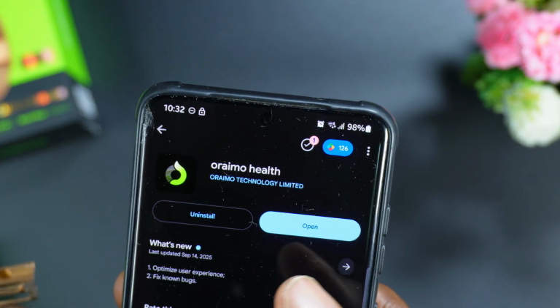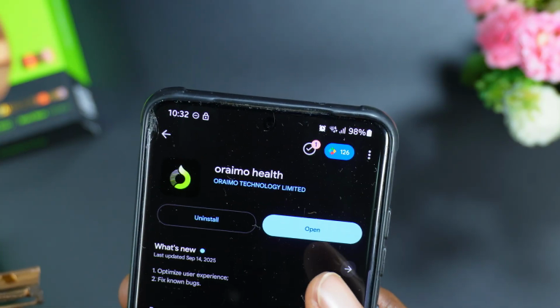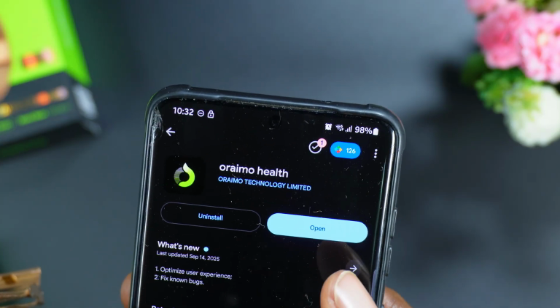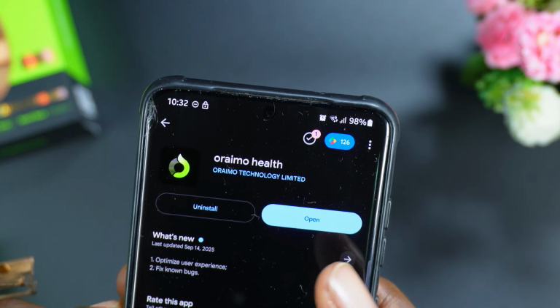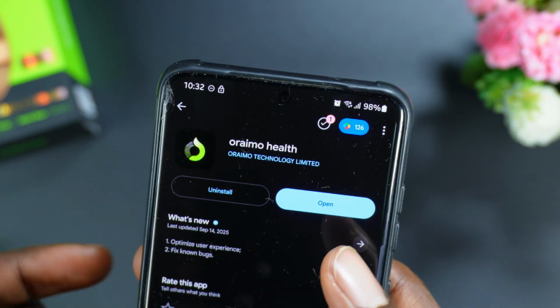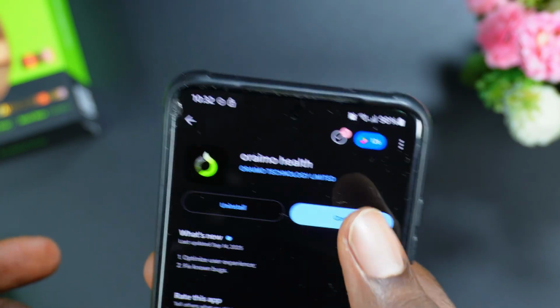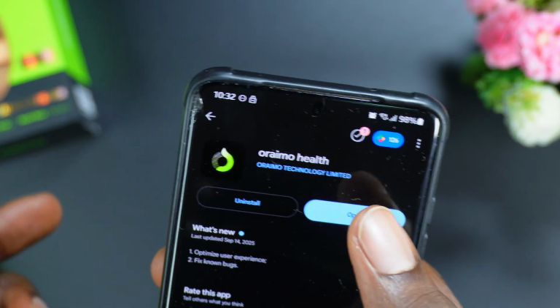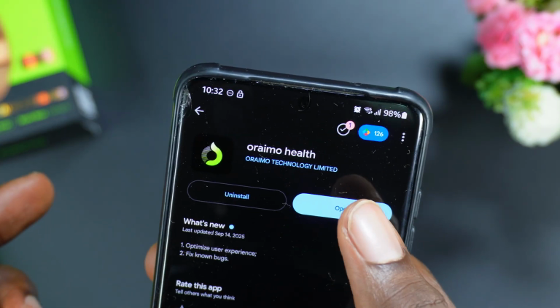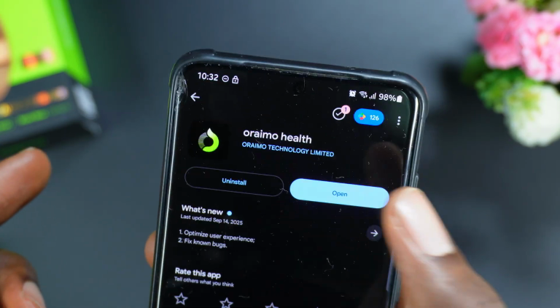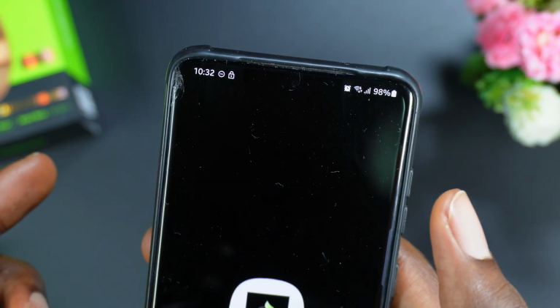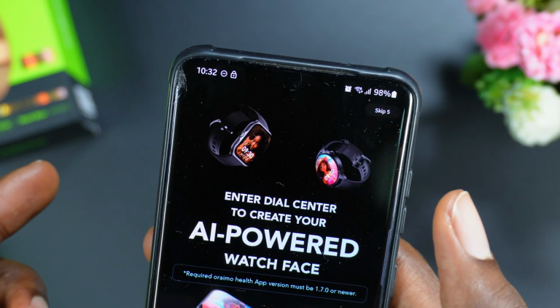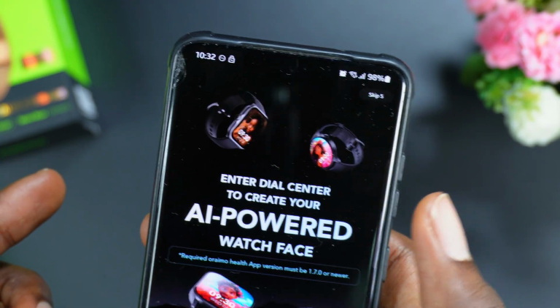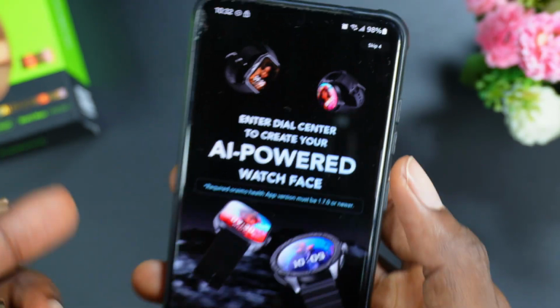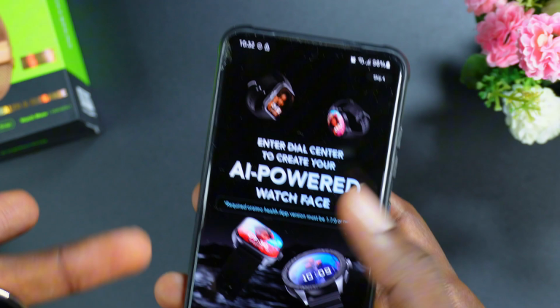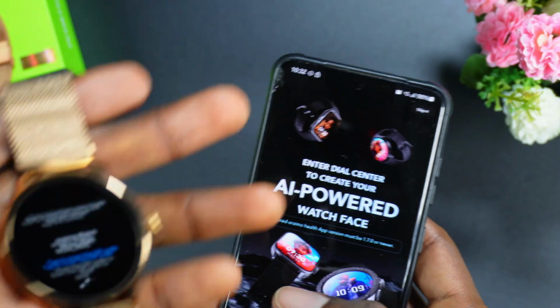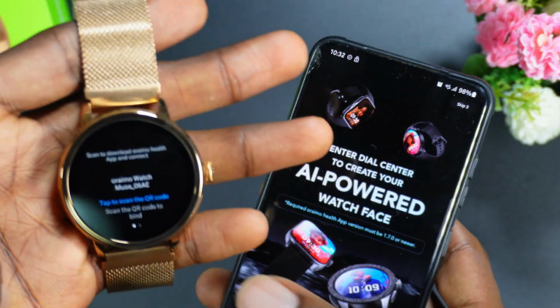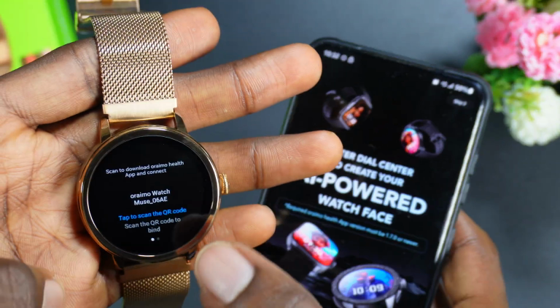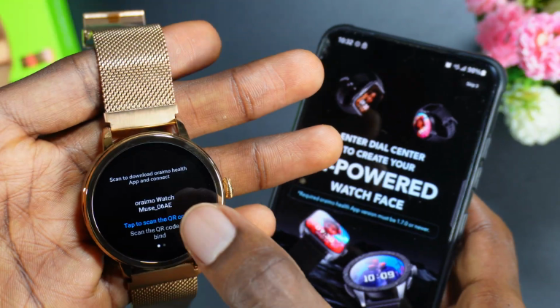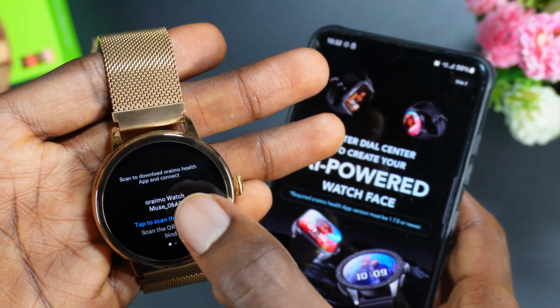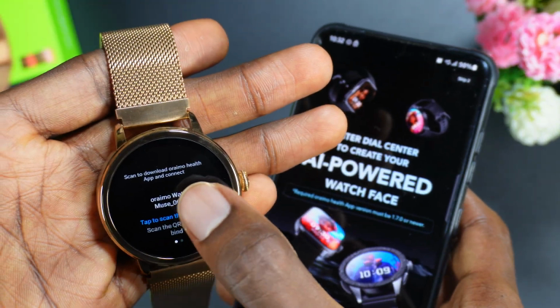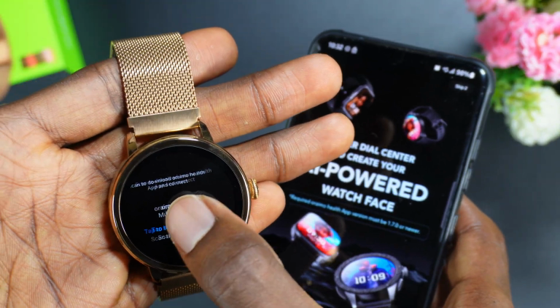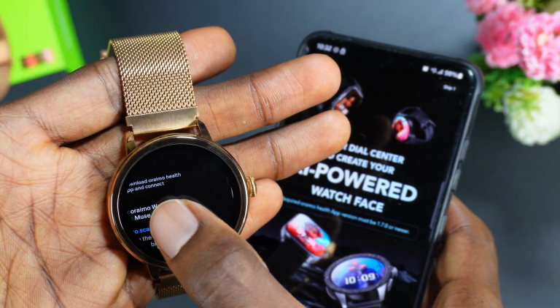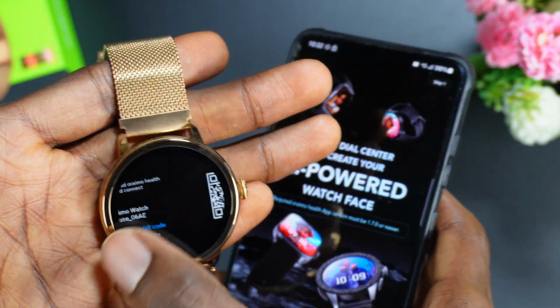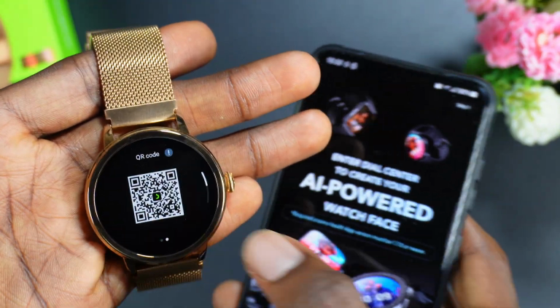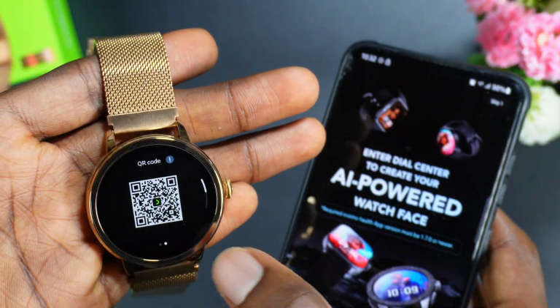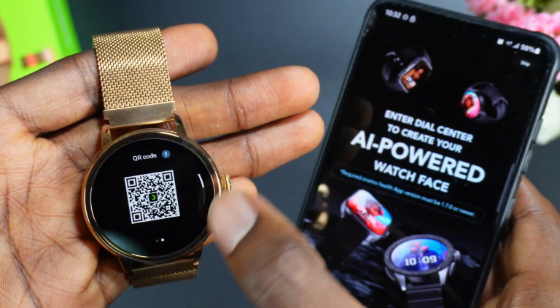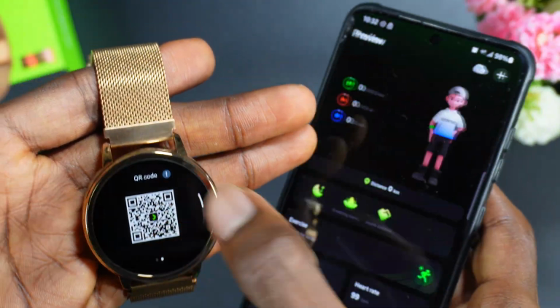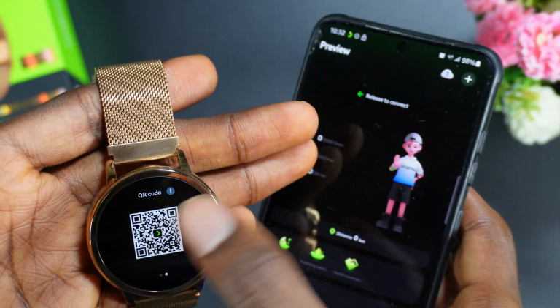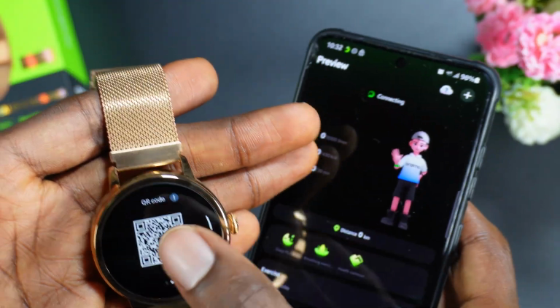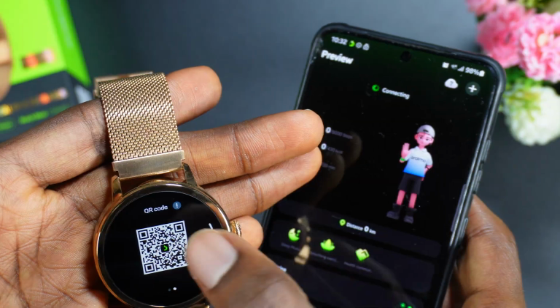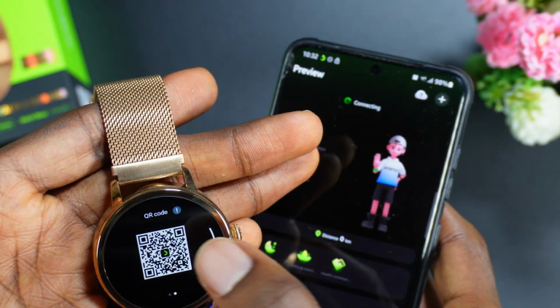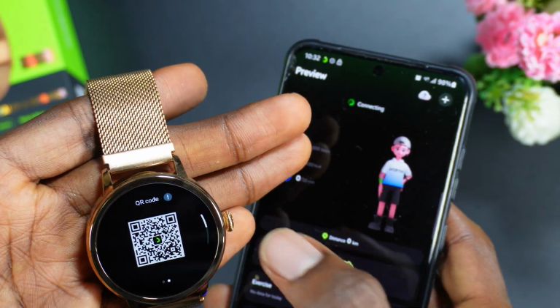This is the Orainmo Else app and I have it installed on my mobile phone. Once you have it installed, open the Orainmo Else app. Then on the watch, swipe right and you're going to see a QR code that you need to scan.